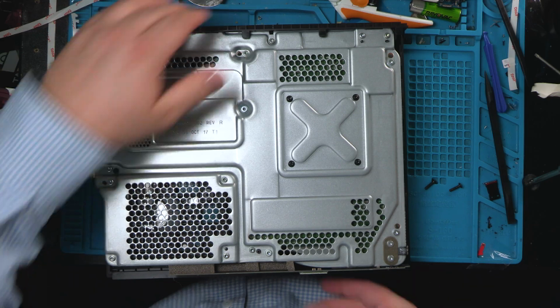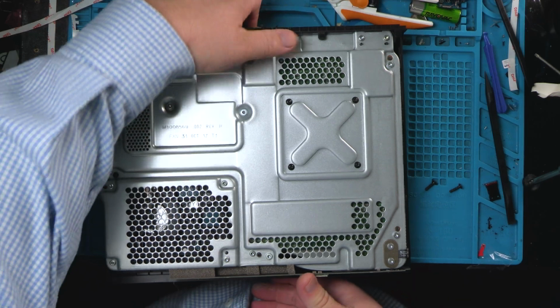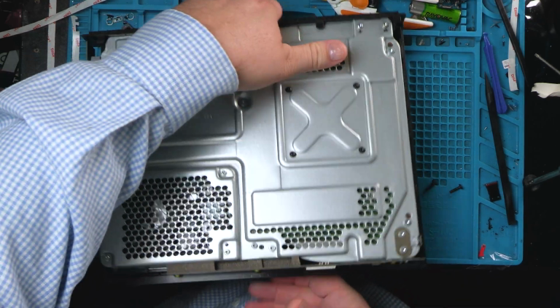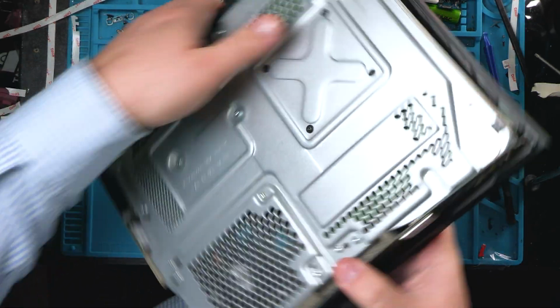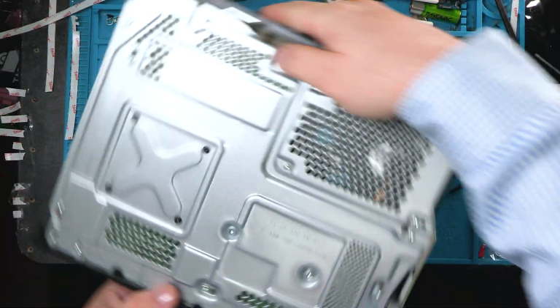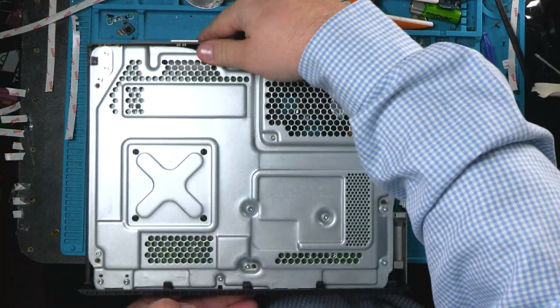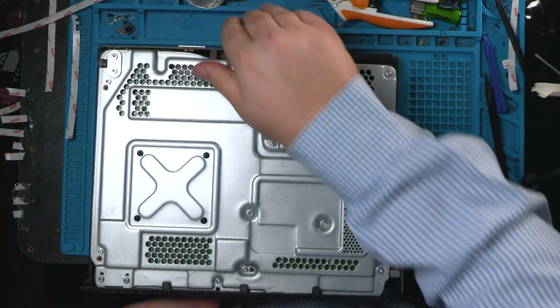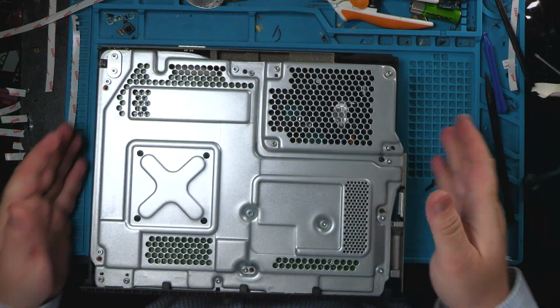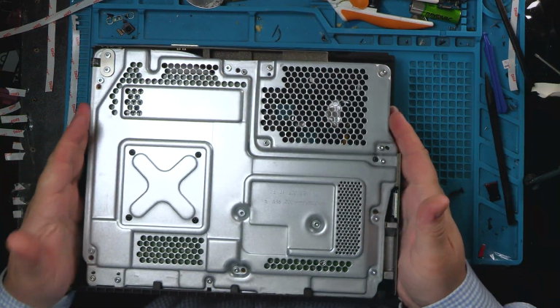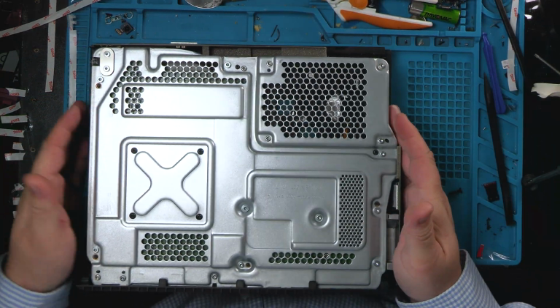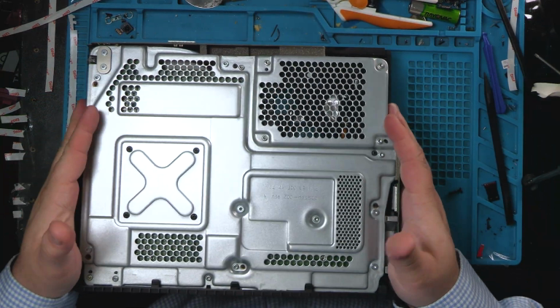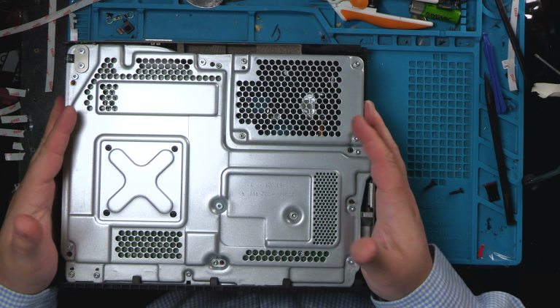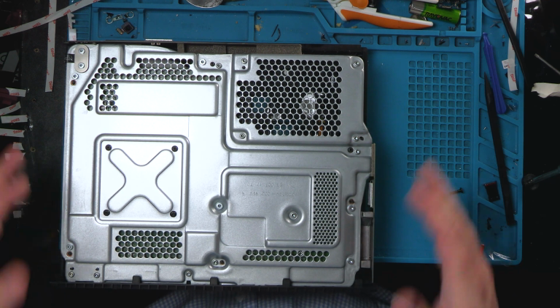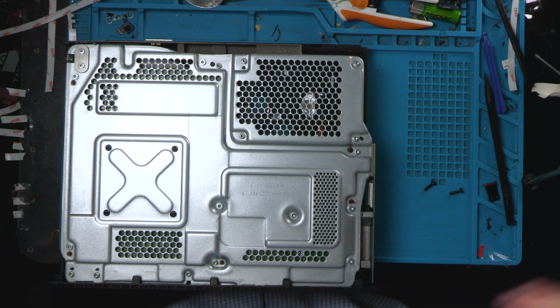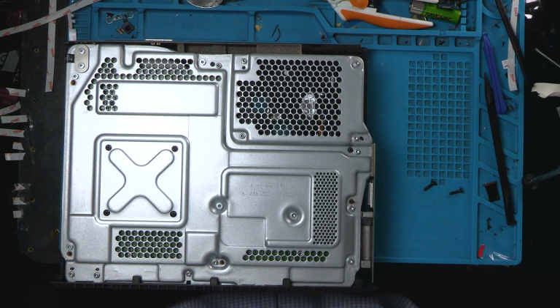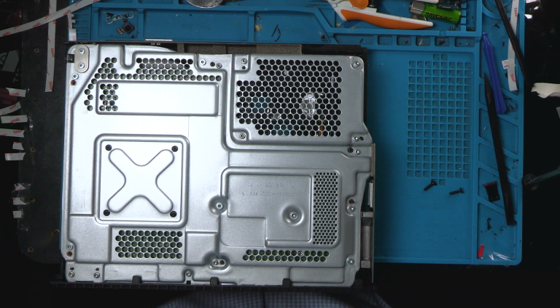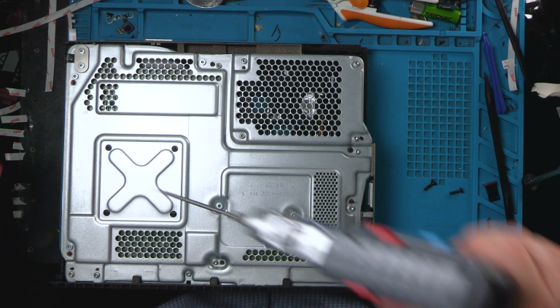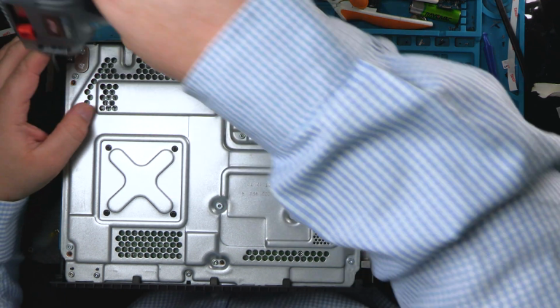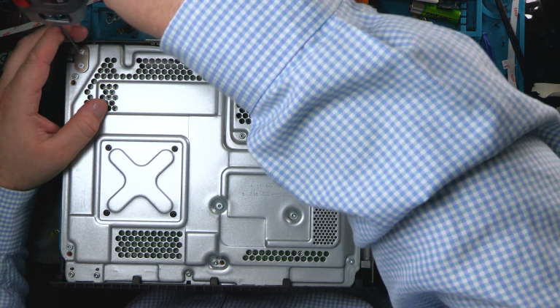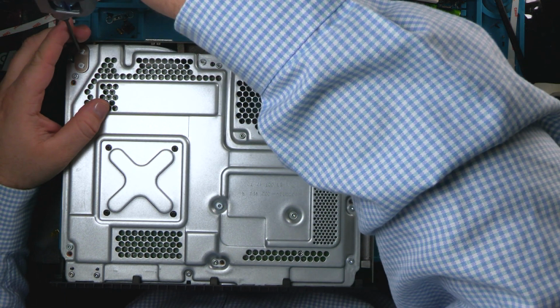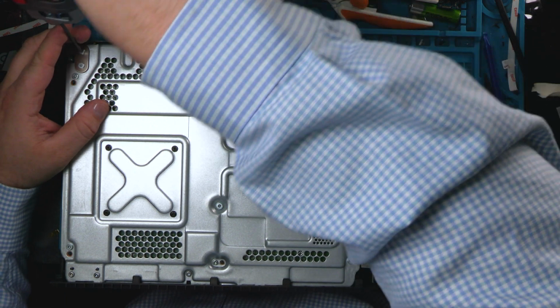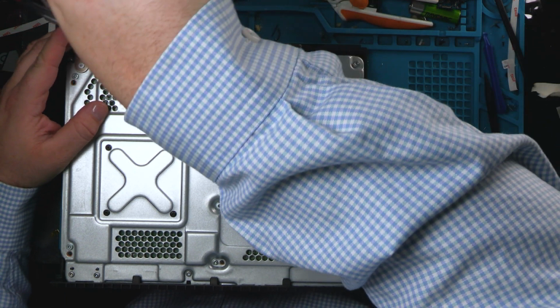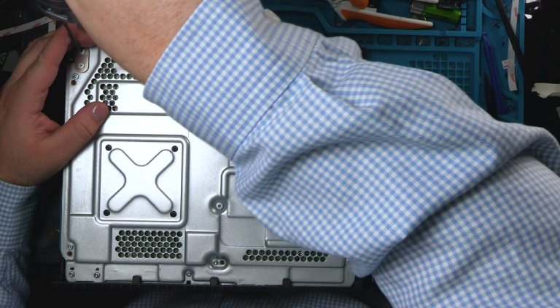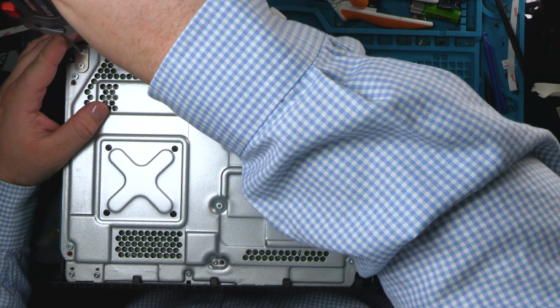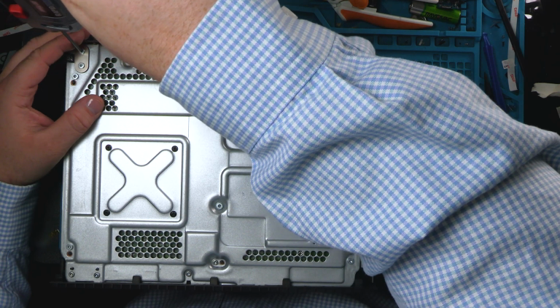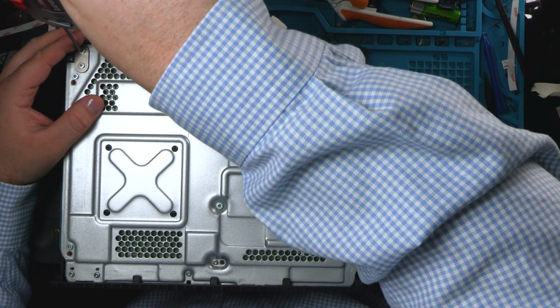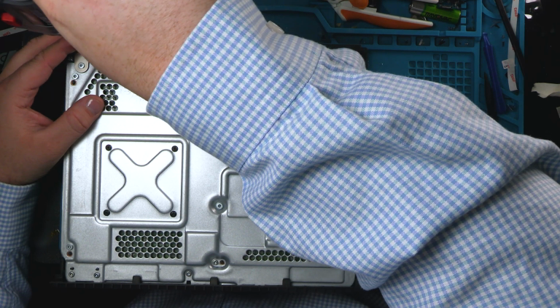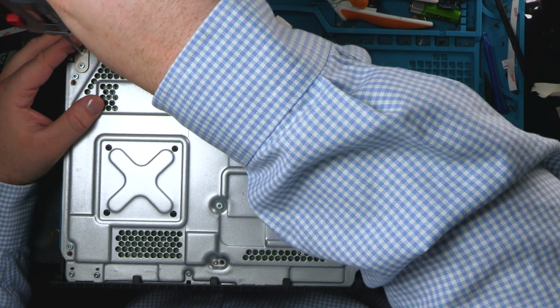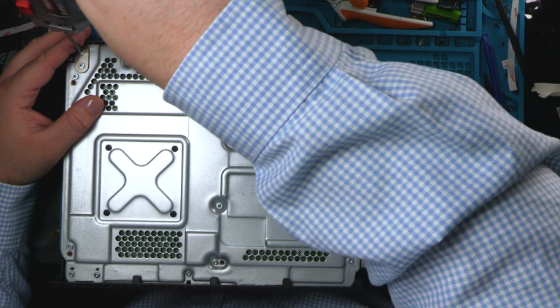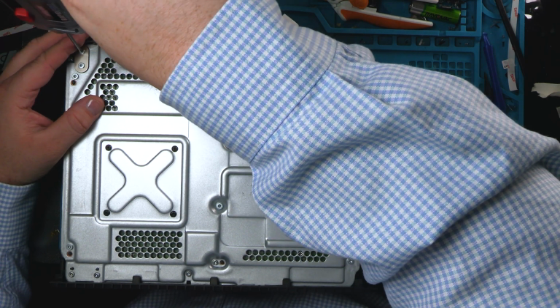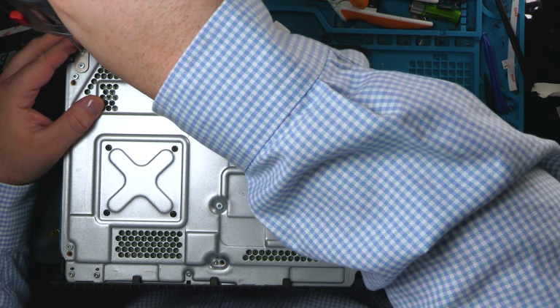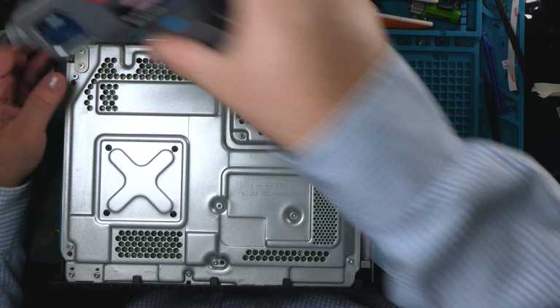Next, we're going to go ahead and just remove all these screws. You don't have to remove them all at once, but I like to personally. And then I just try to keep them organized based on how I find them.